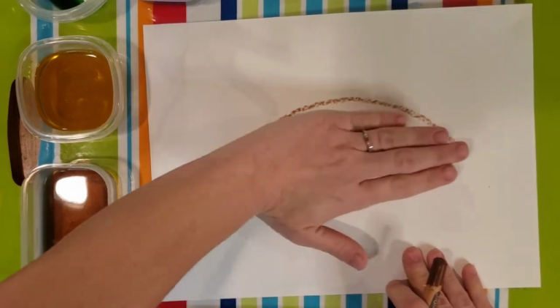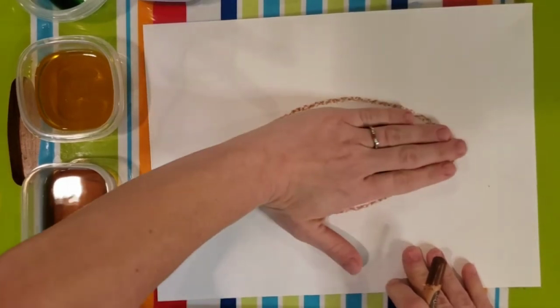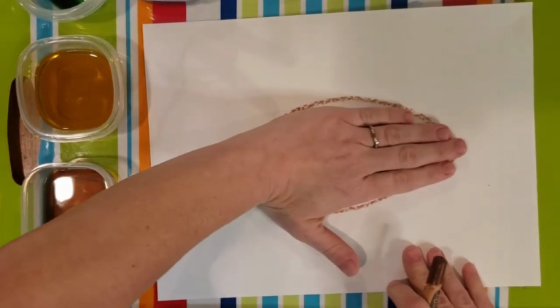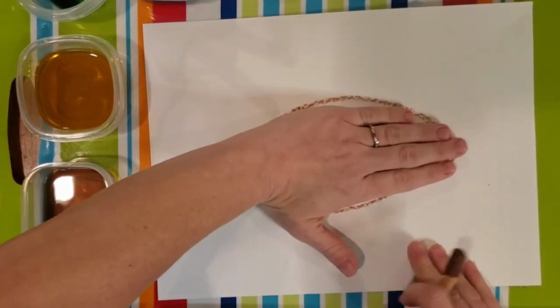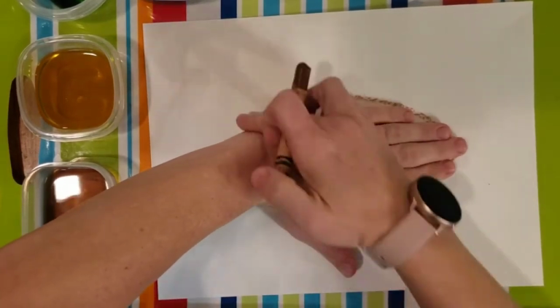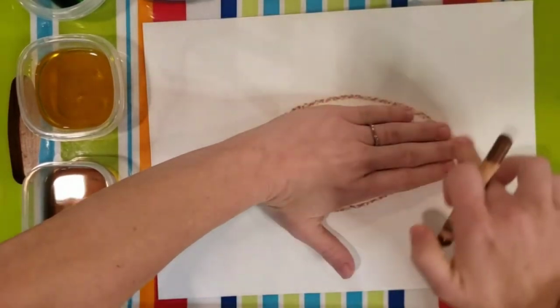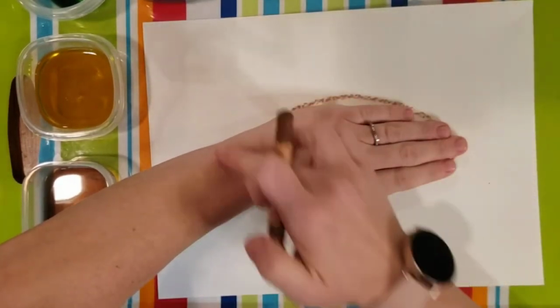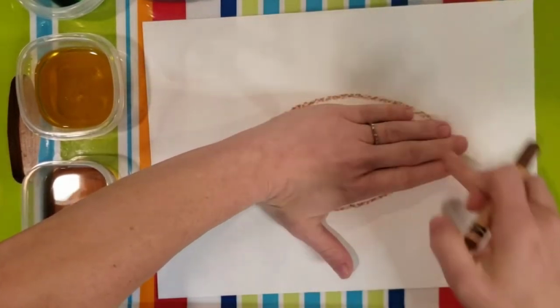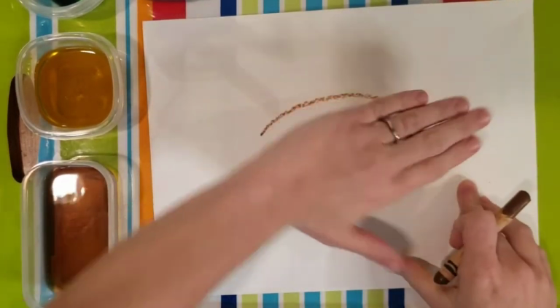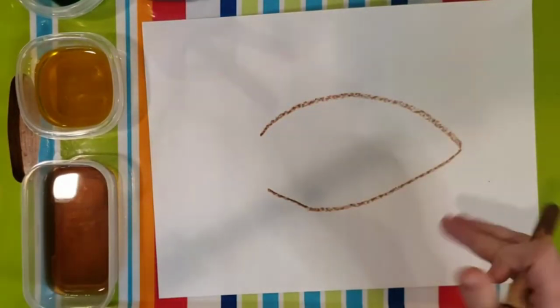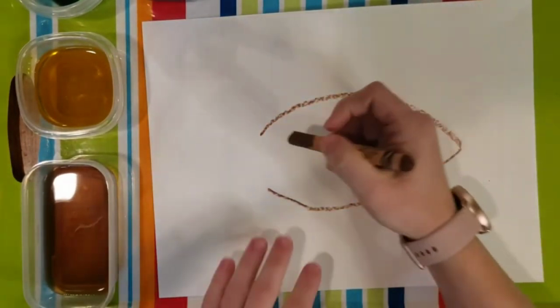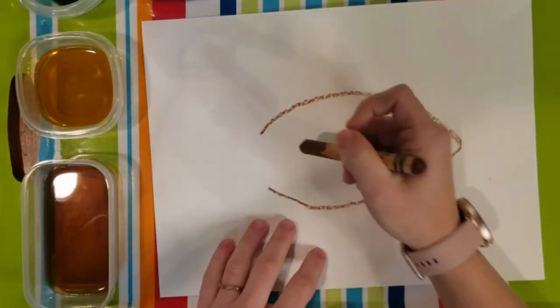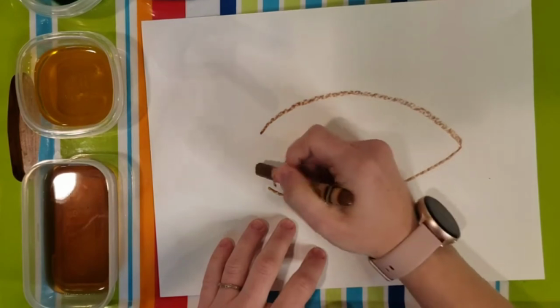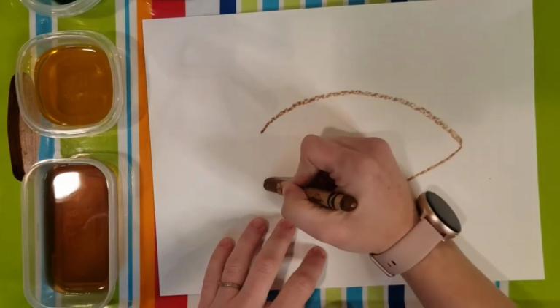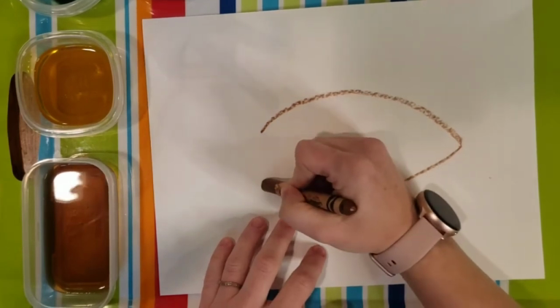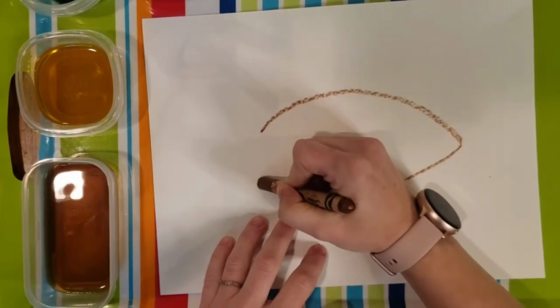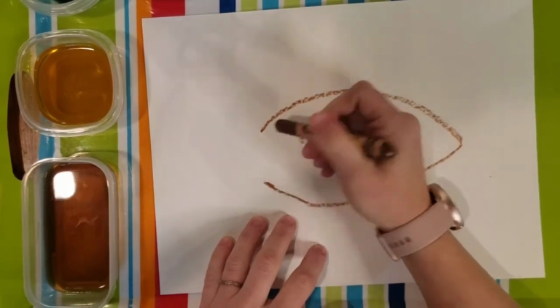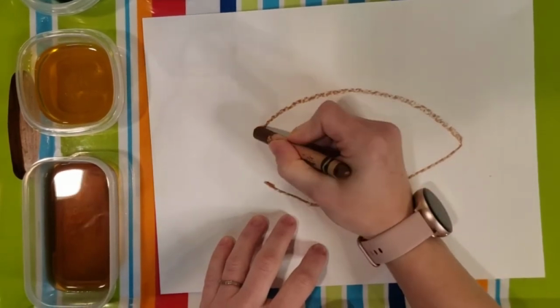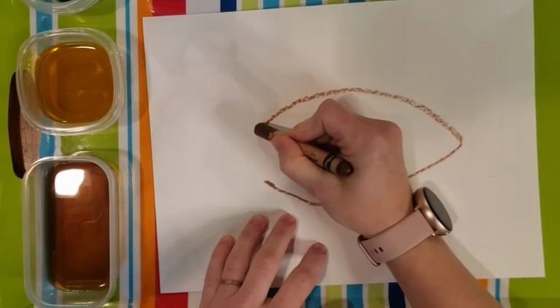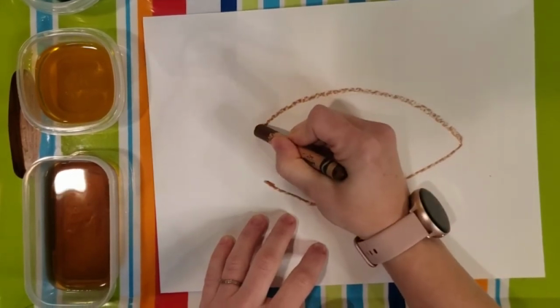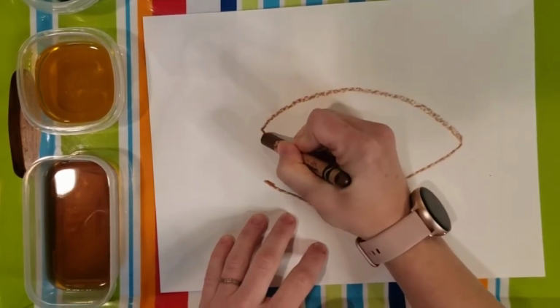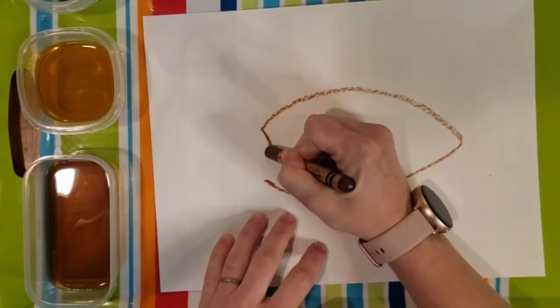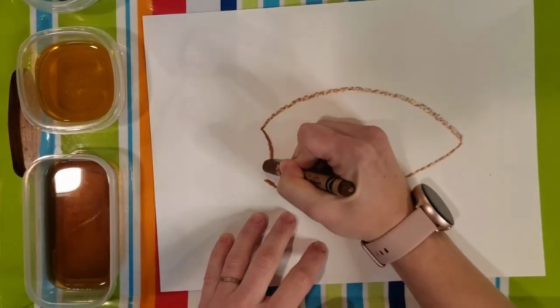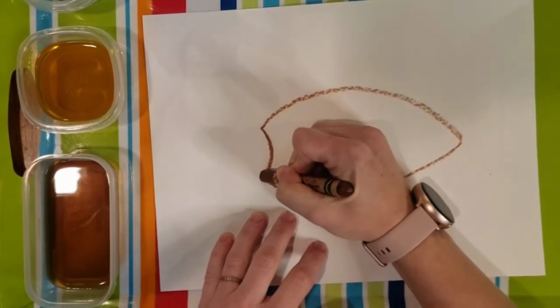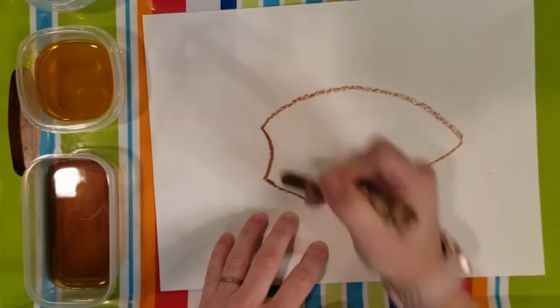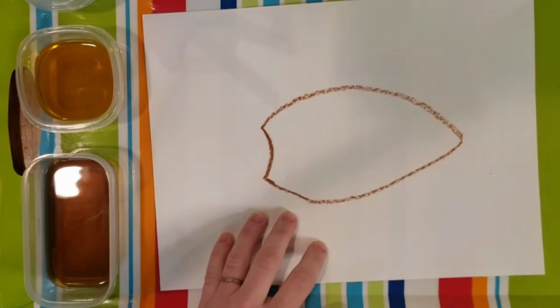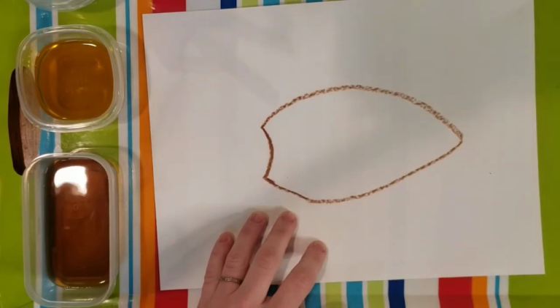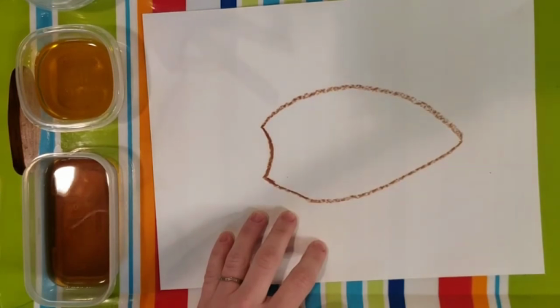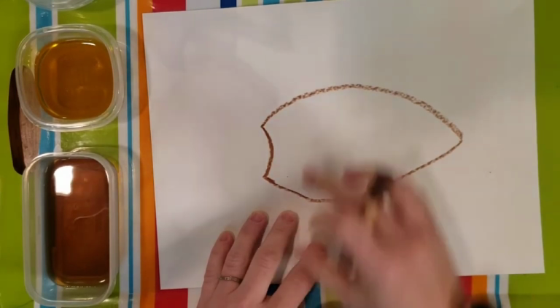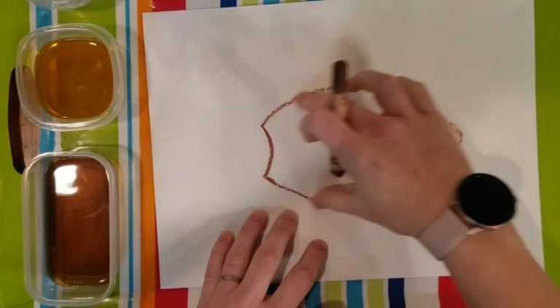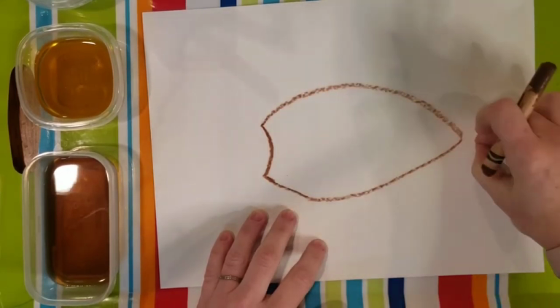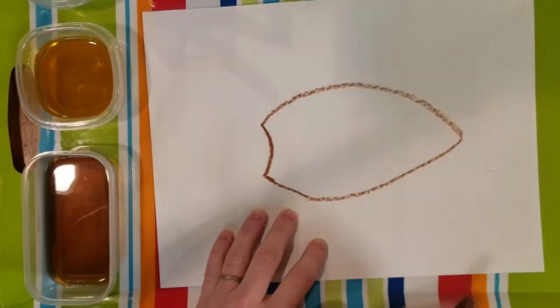I am making mine about the size of my hand. You may want to make a curved line connecting these two points. It almost looks like a light bulb right now.